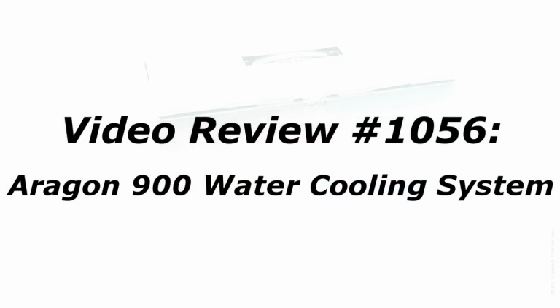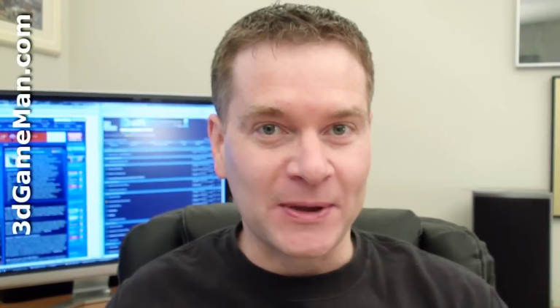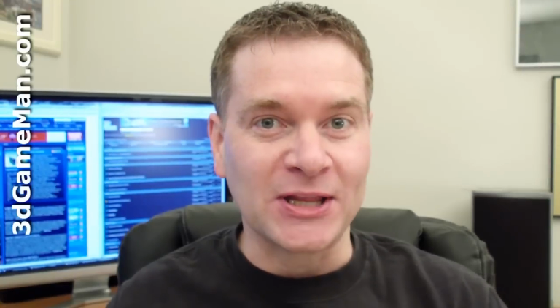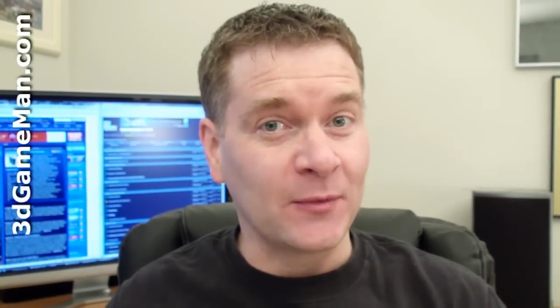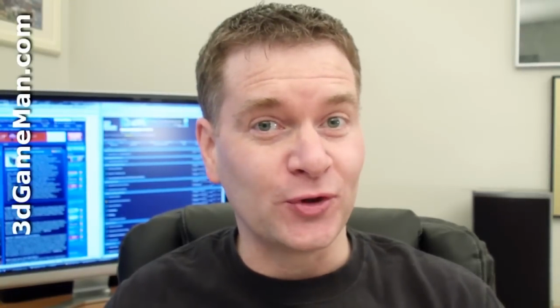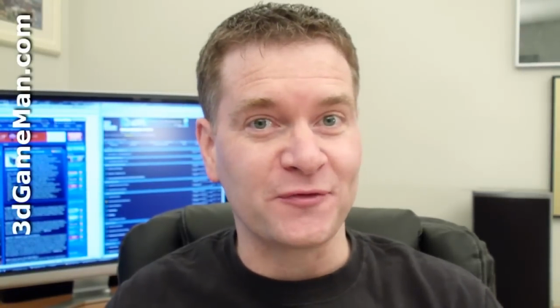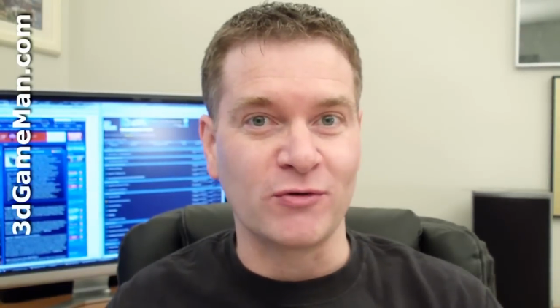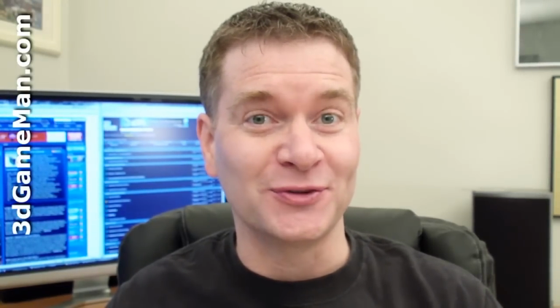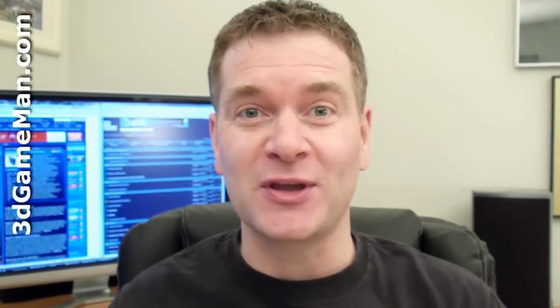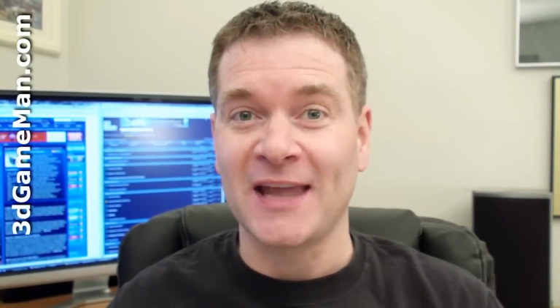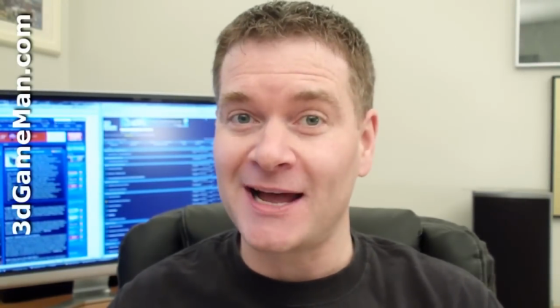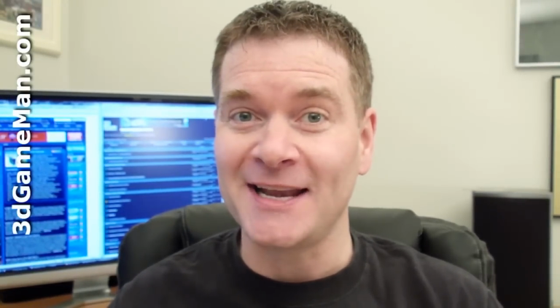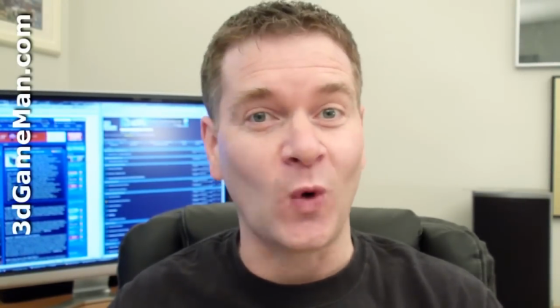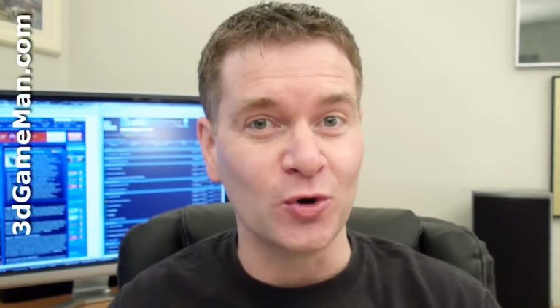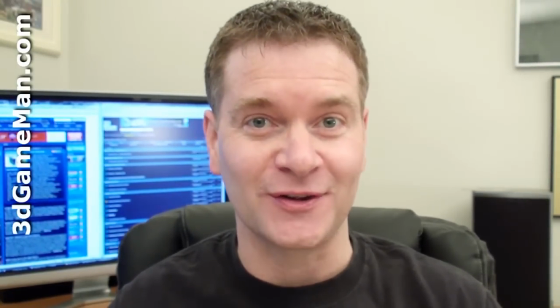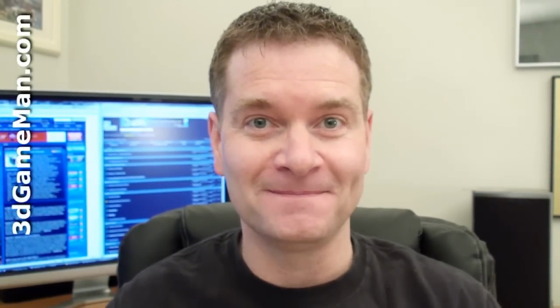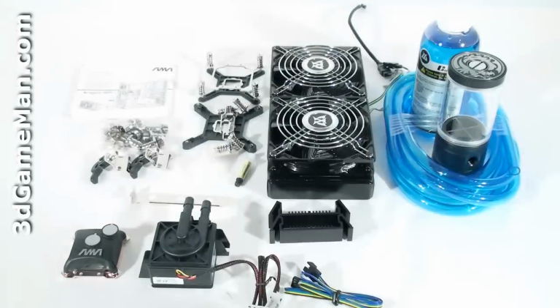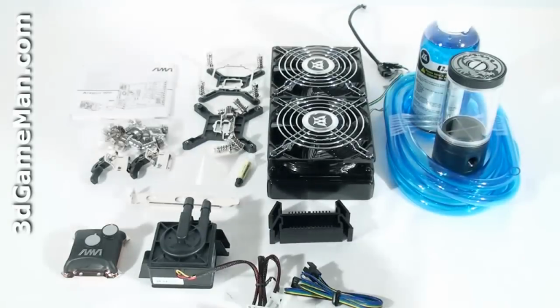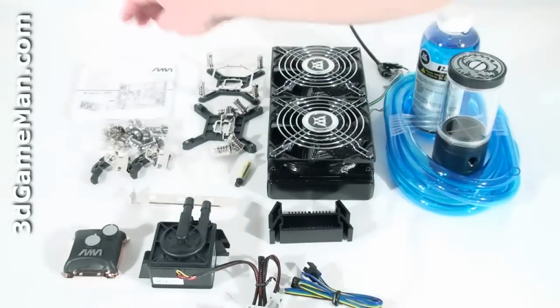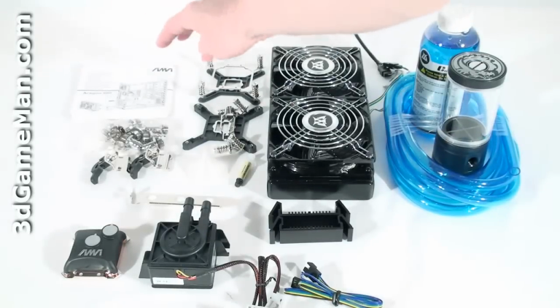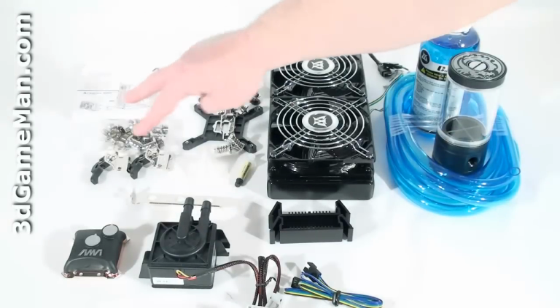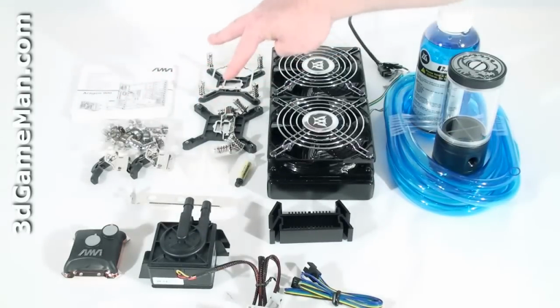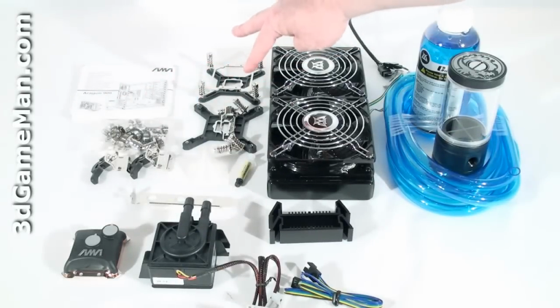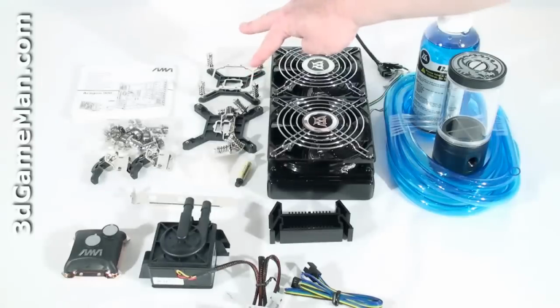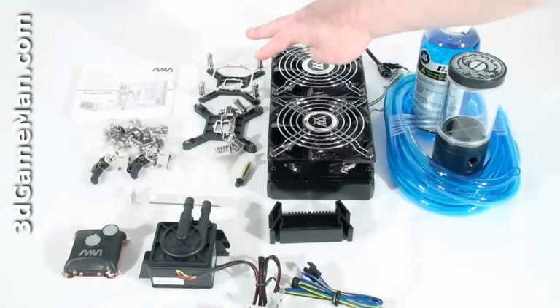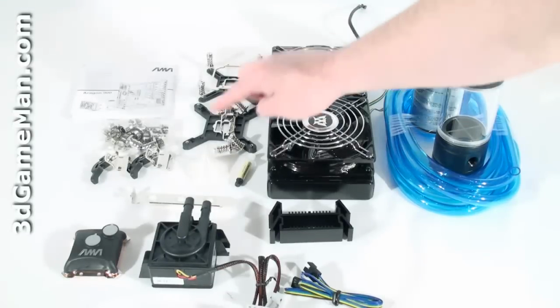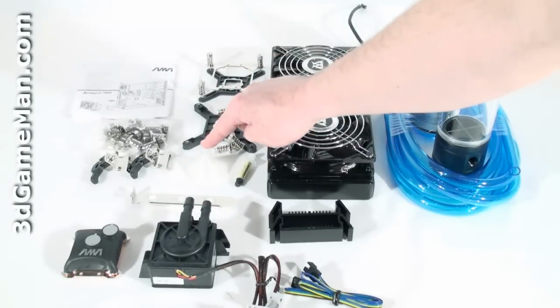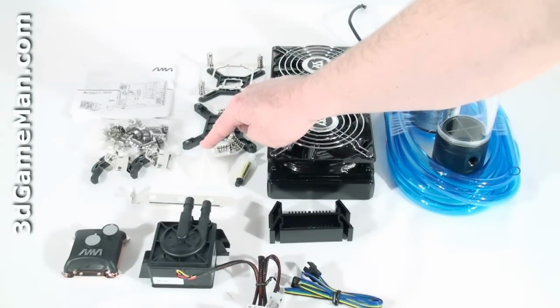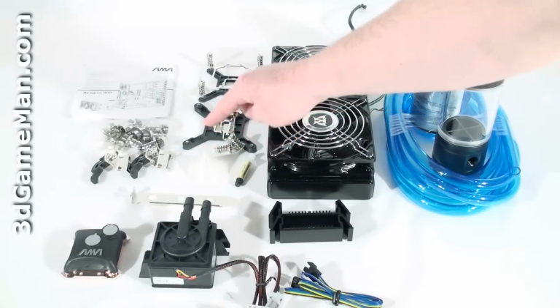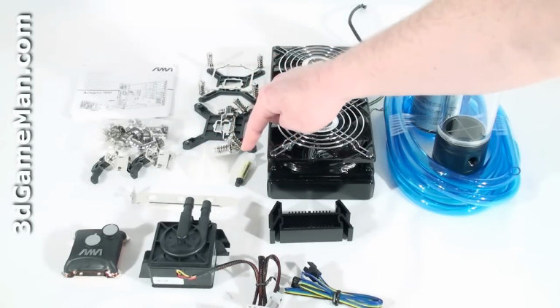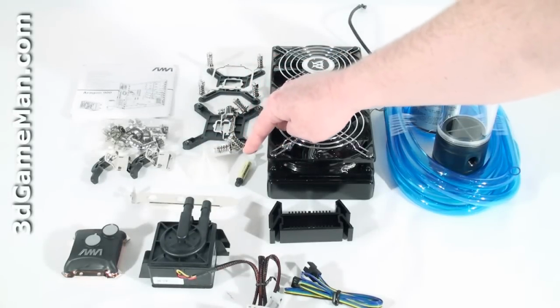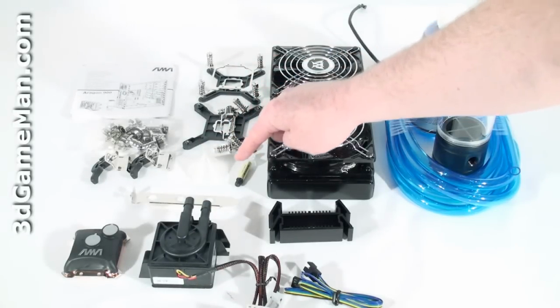Hello again, I'm Rodney Reynolds and welcome to another video review. Today I'm looking at the Aragon 900 water cooling system. What's included is the user's manual, all the materials needed for an installation, a small funnel, thermal compound, an